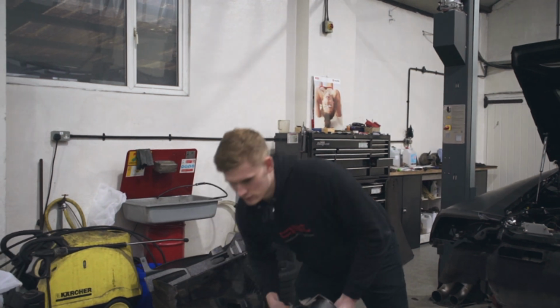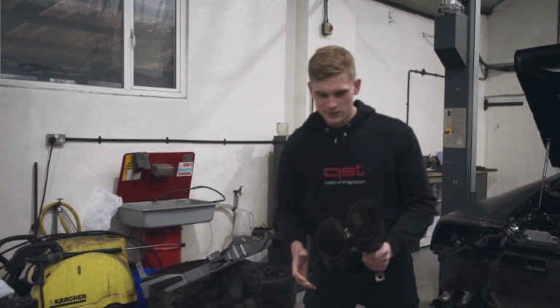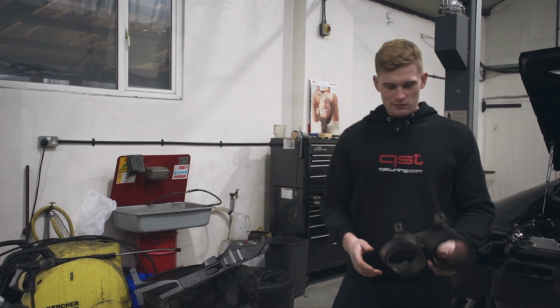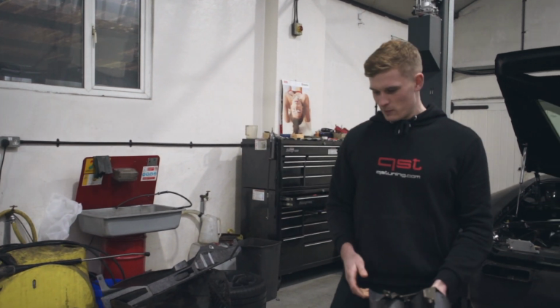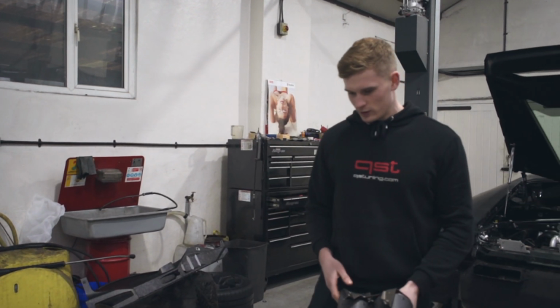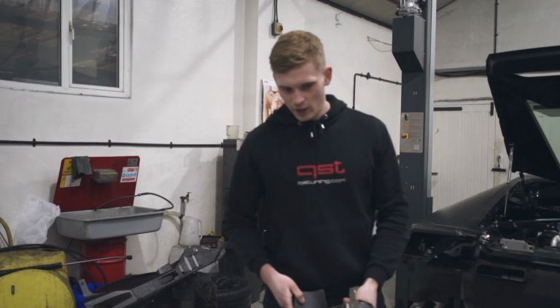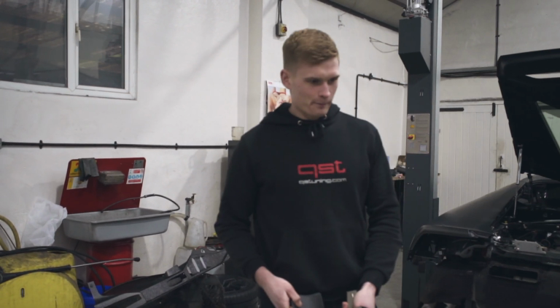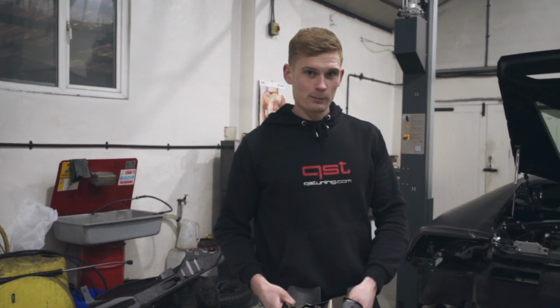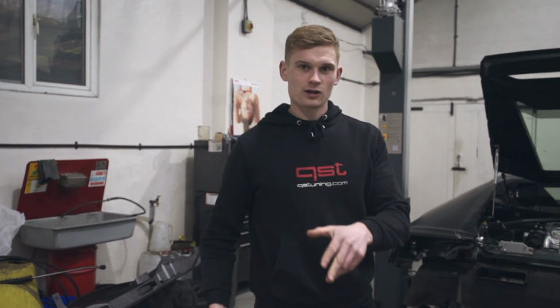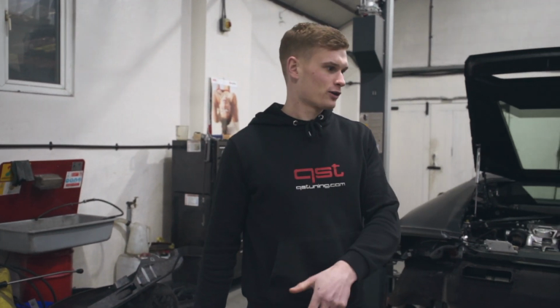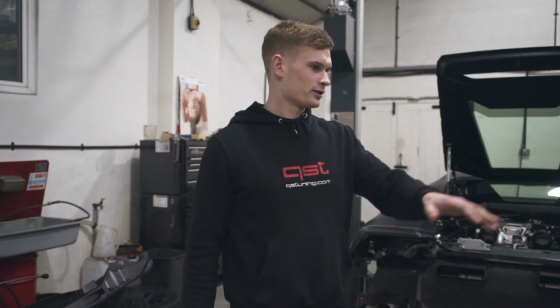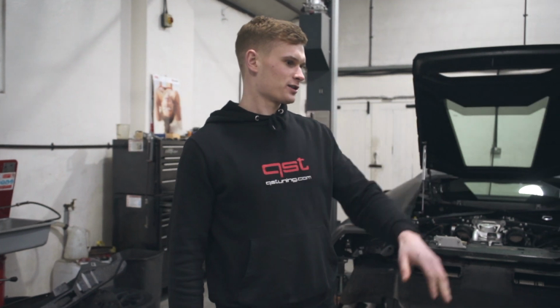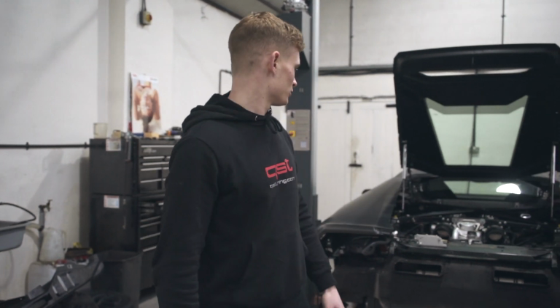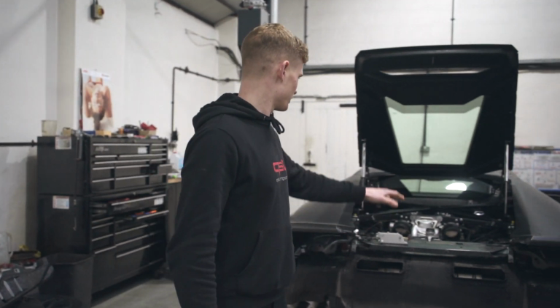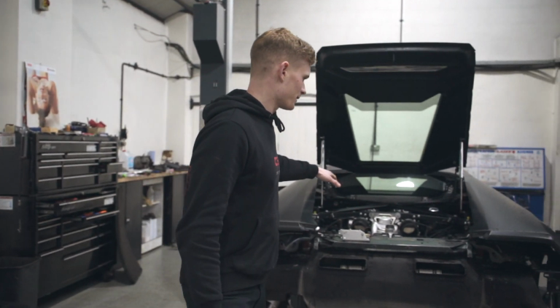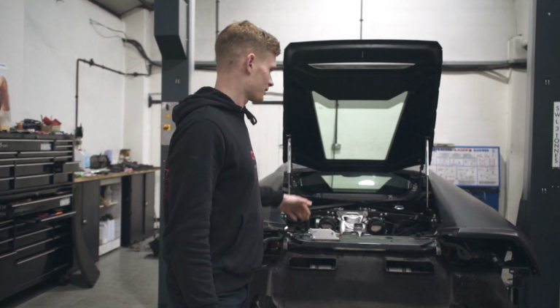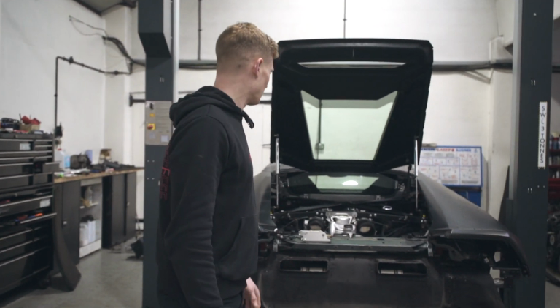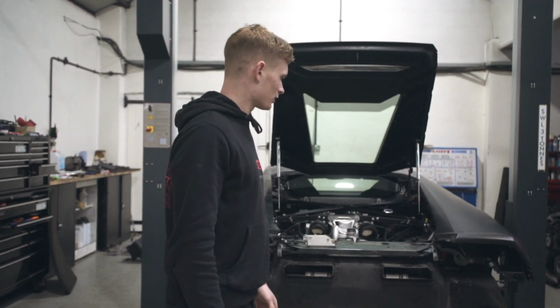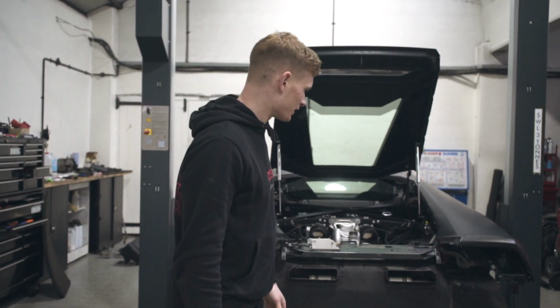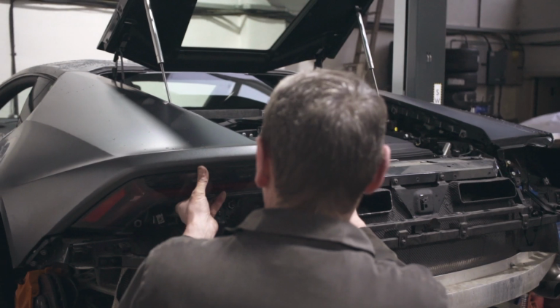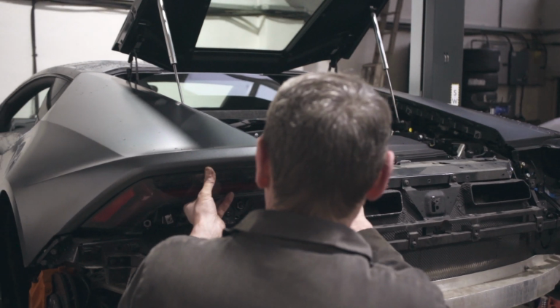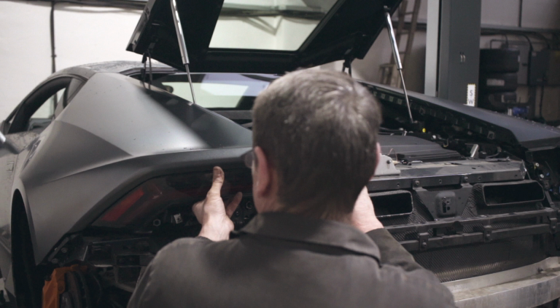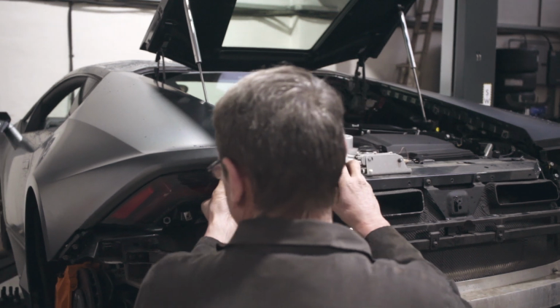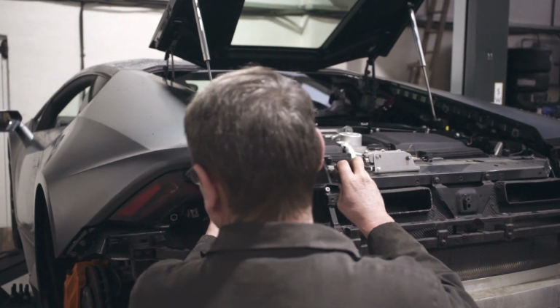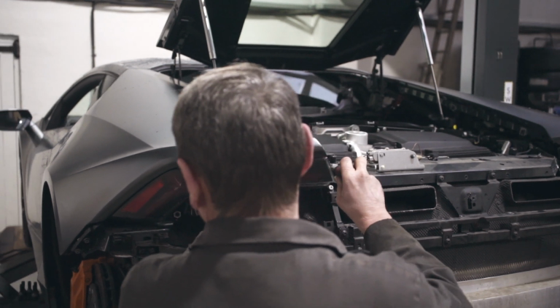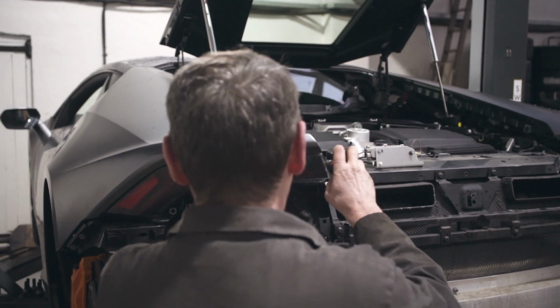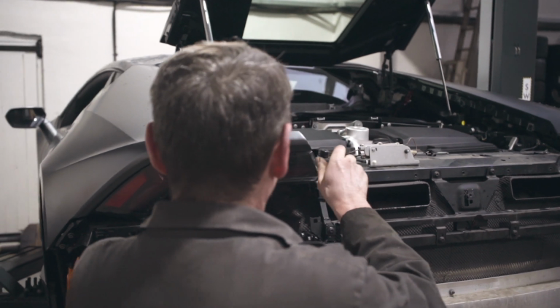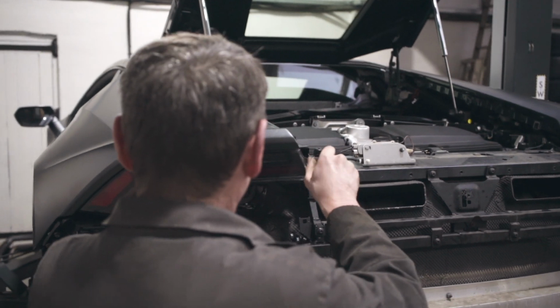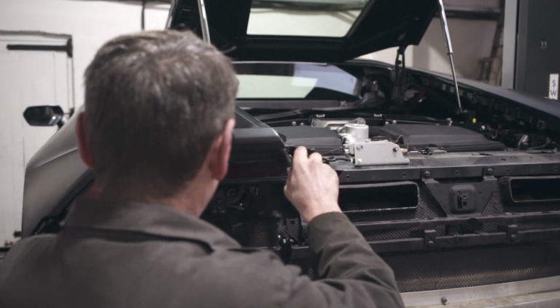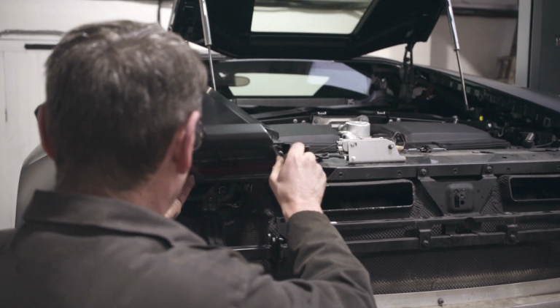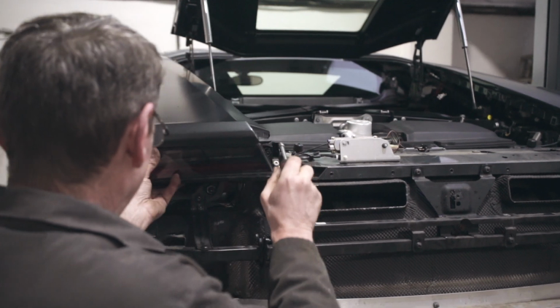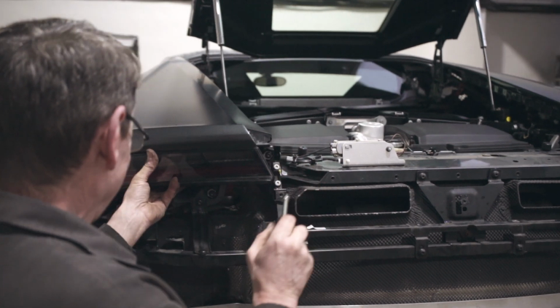These are going to get mounted into the bumper. The bumper's going to go back on, as well as the grills, rear trim piece, wheel arch liners, tail lights, and air box. Quite a lot left to do on this one. We'll get this one wrapped up real soon.